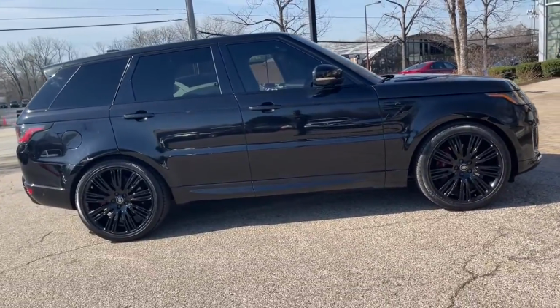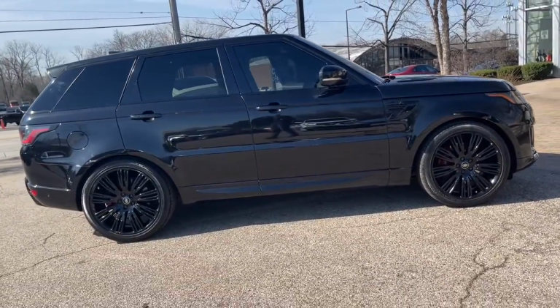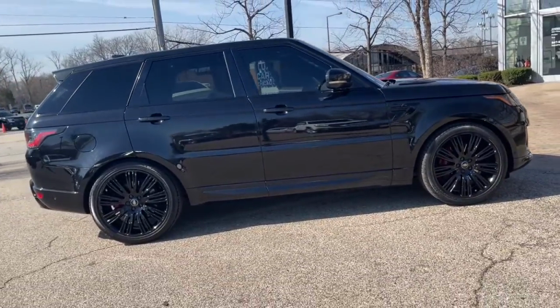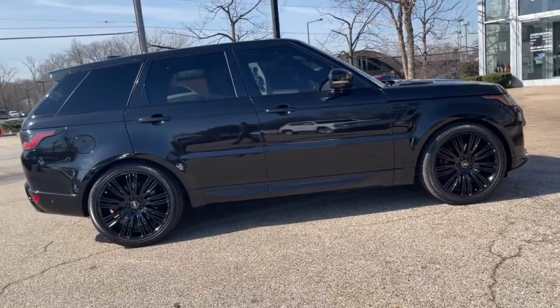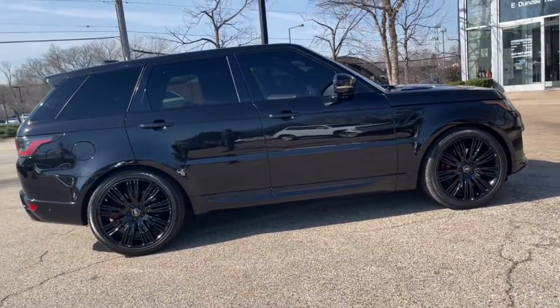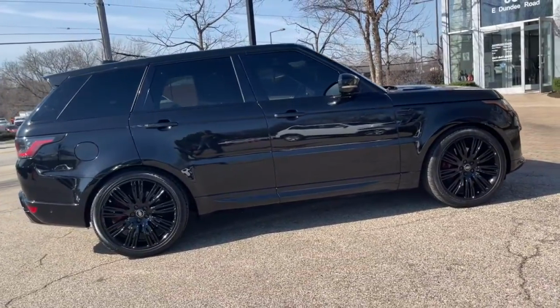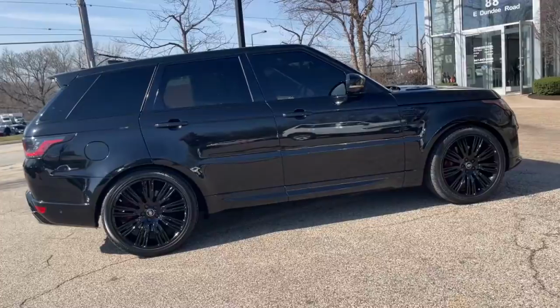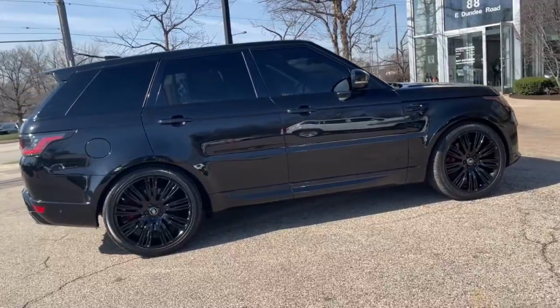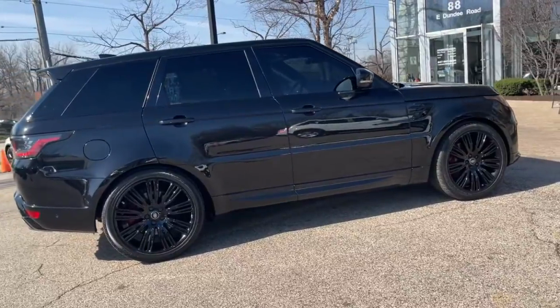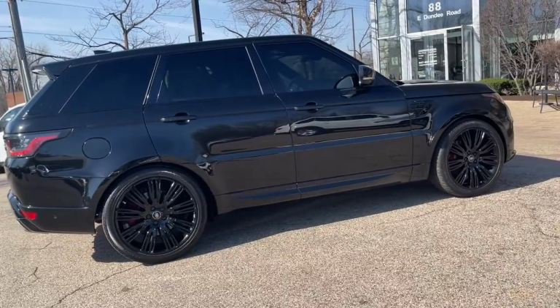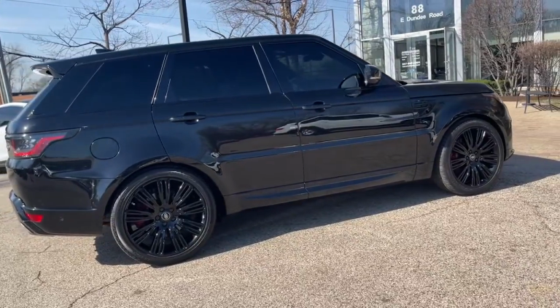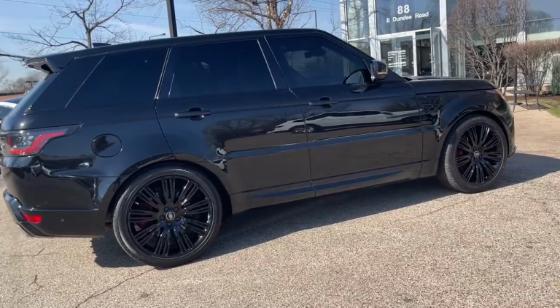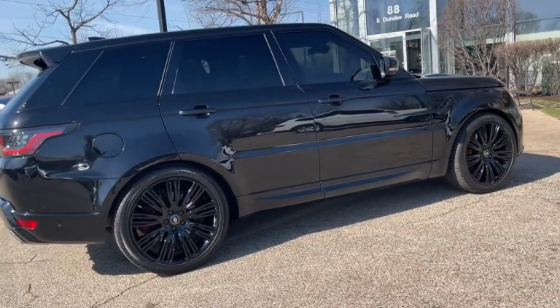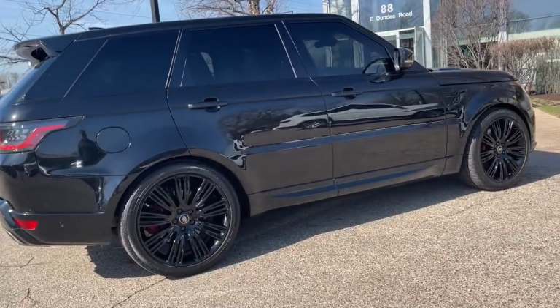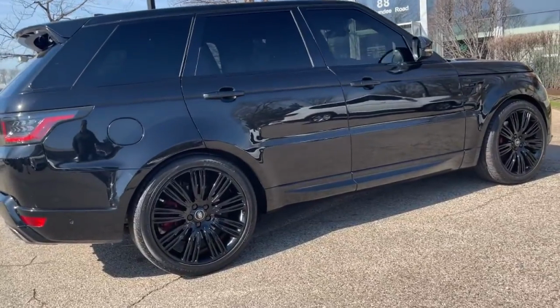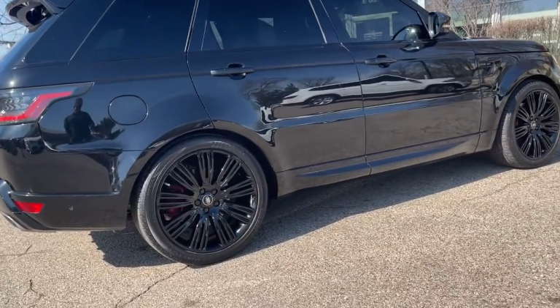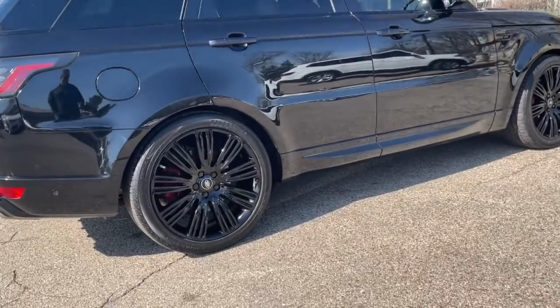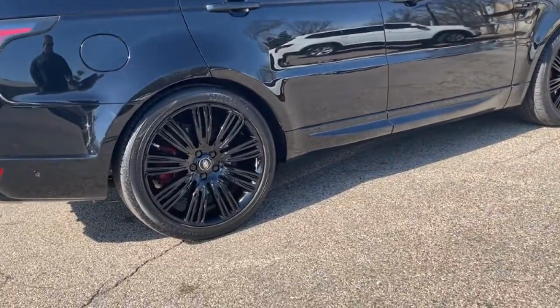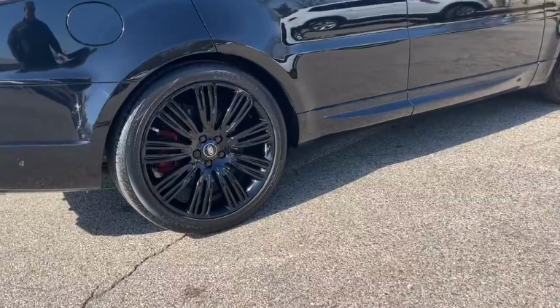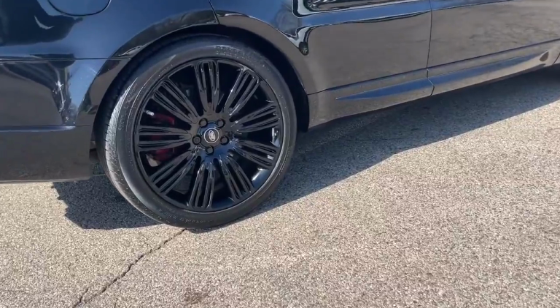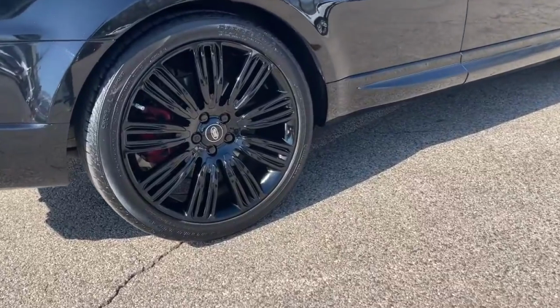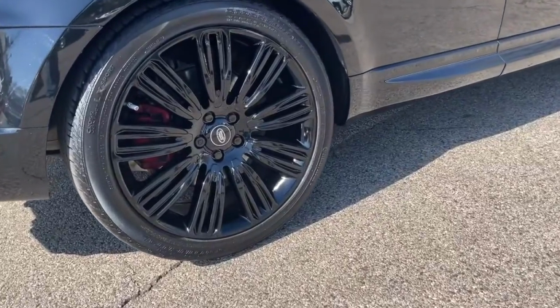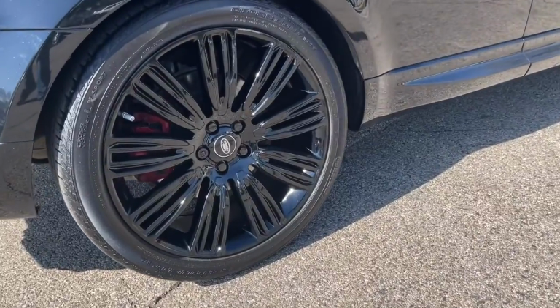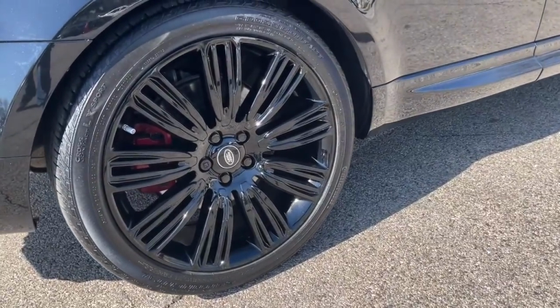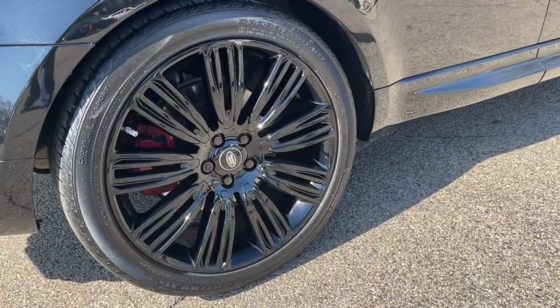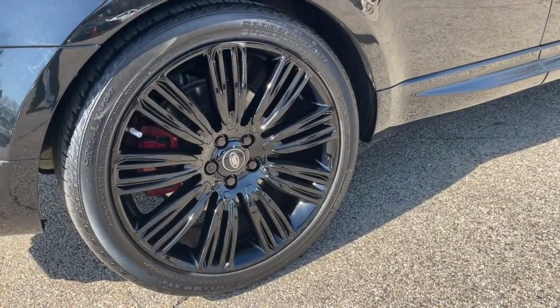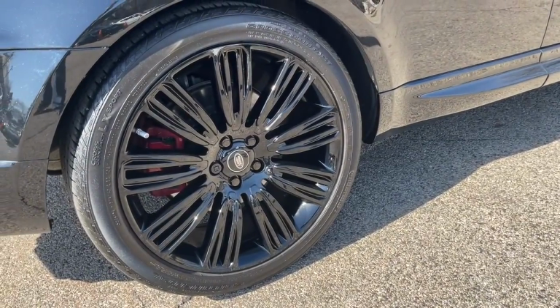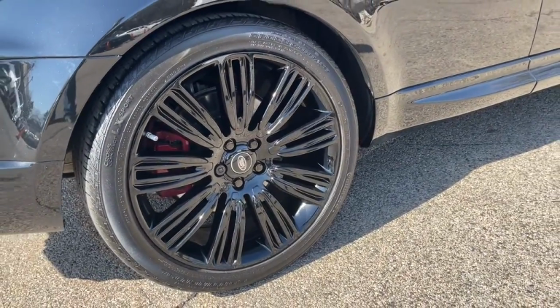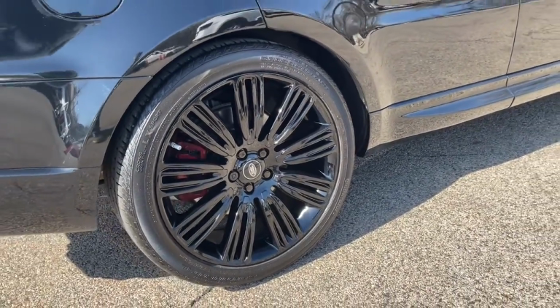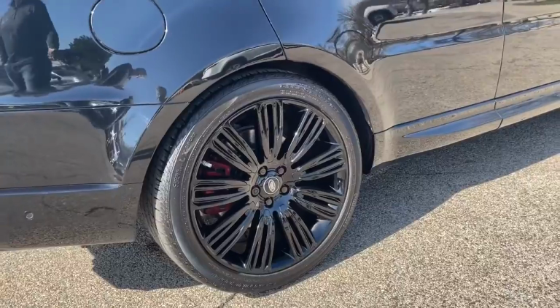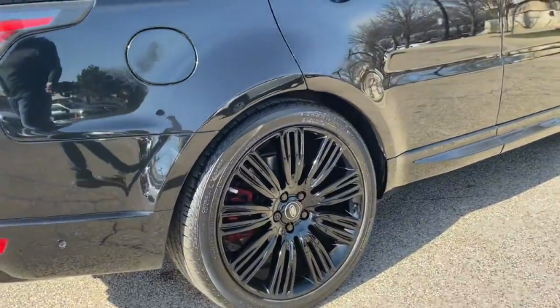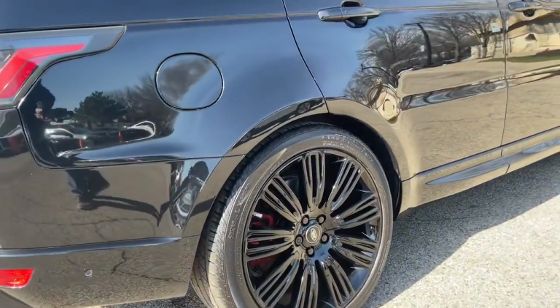Vision Assist Package. Climate Comfort Package. Black Exterior Pack. Navigation System. Rear View Backup Camera. Heated and Cooled Front Seats. Heated Rear Seats. Heated Steering Wheel. Cooler Box.